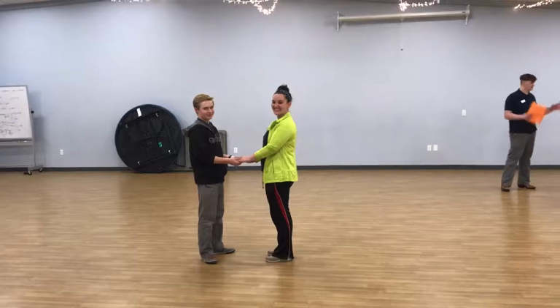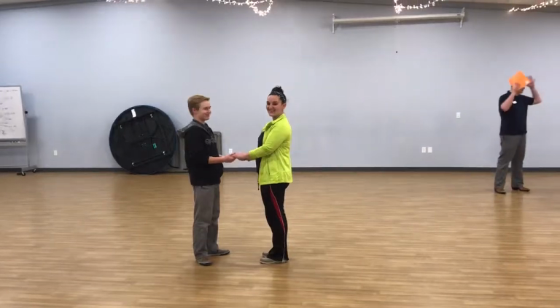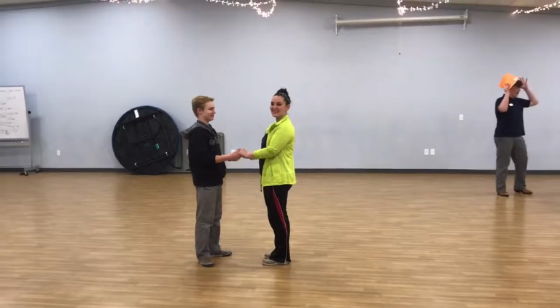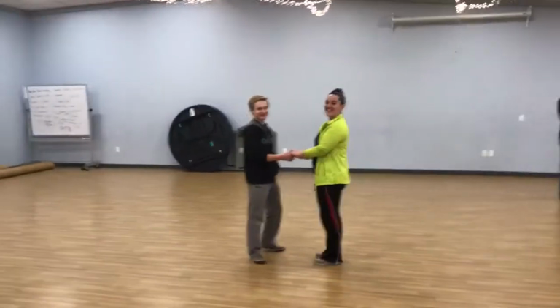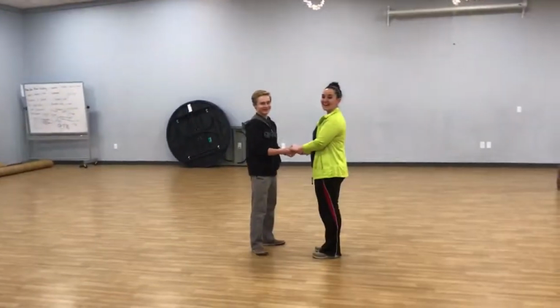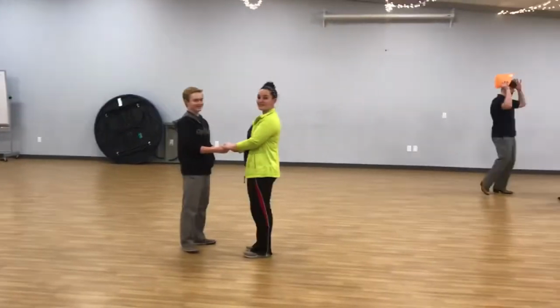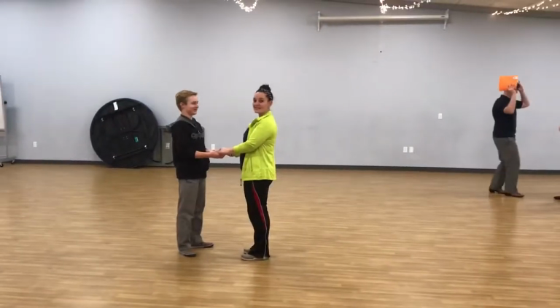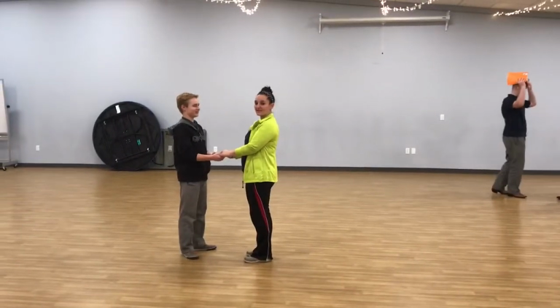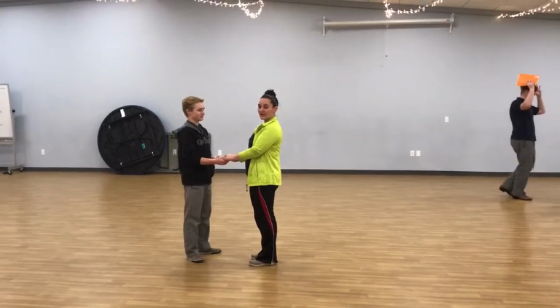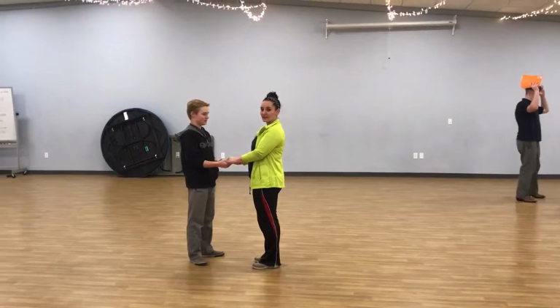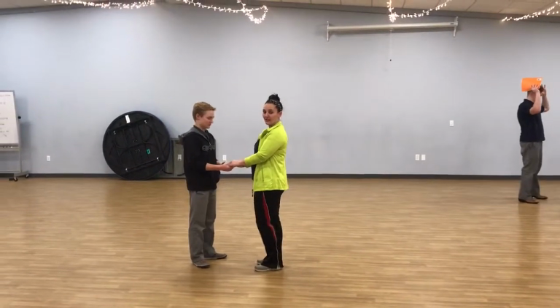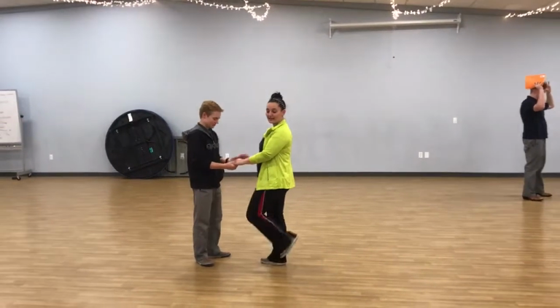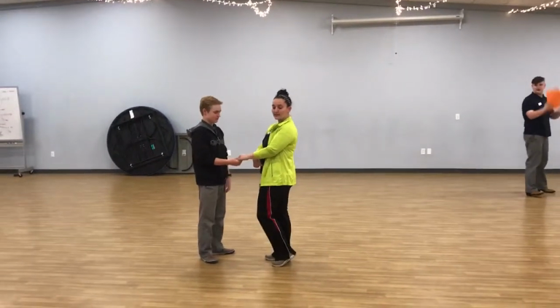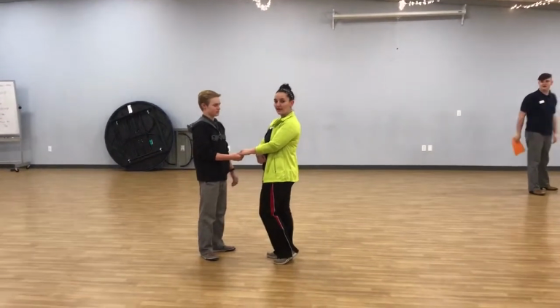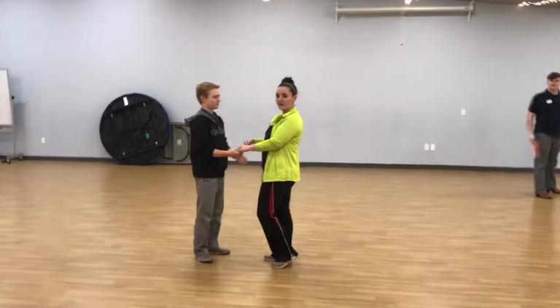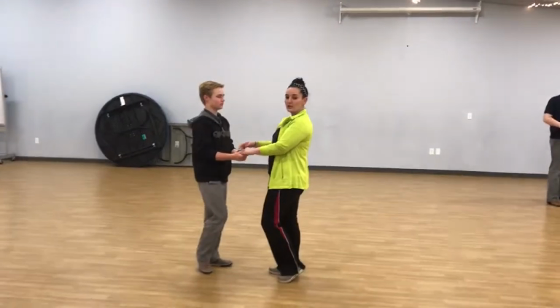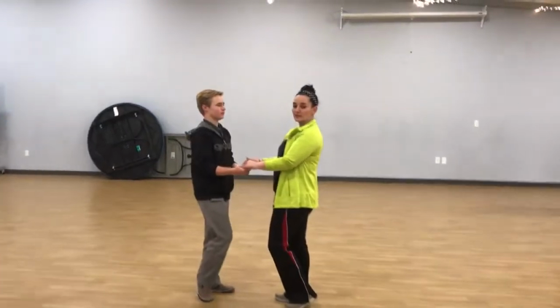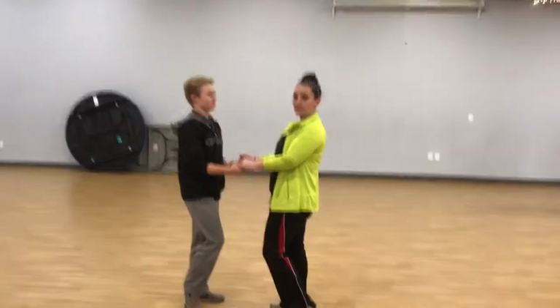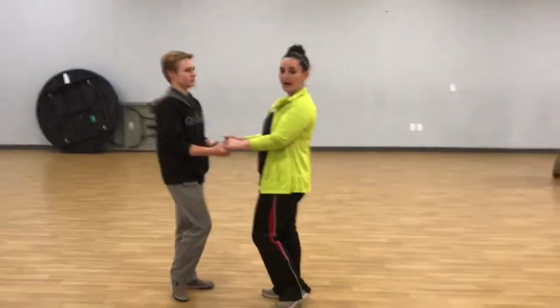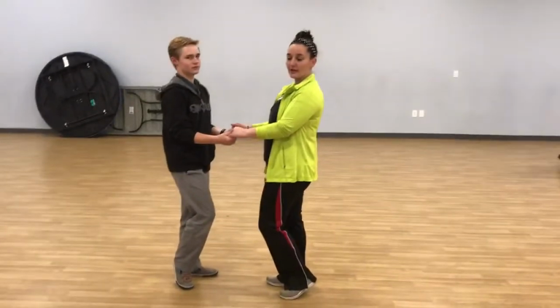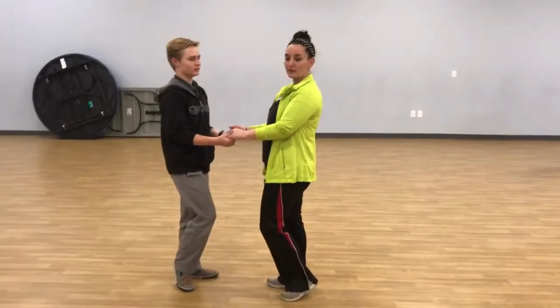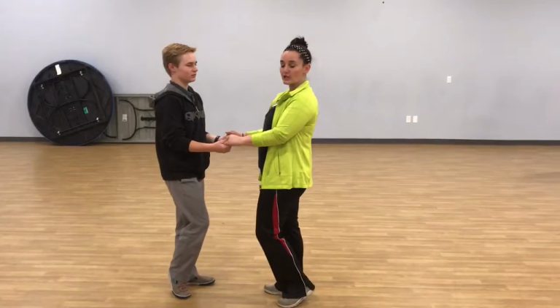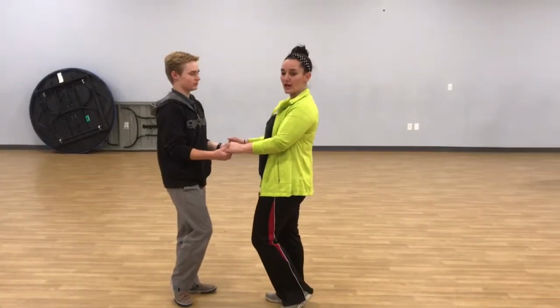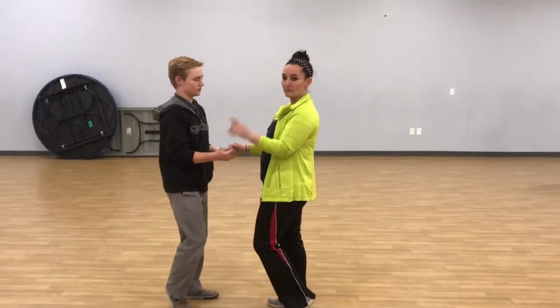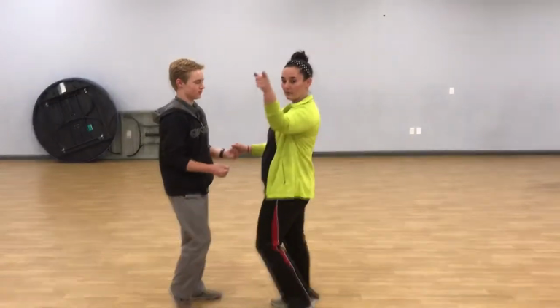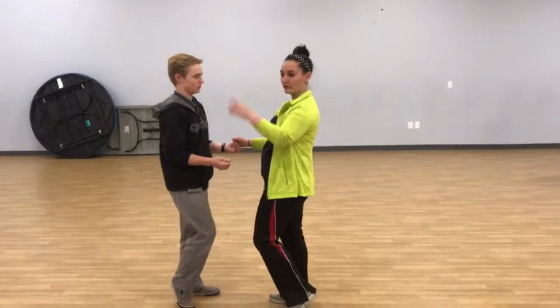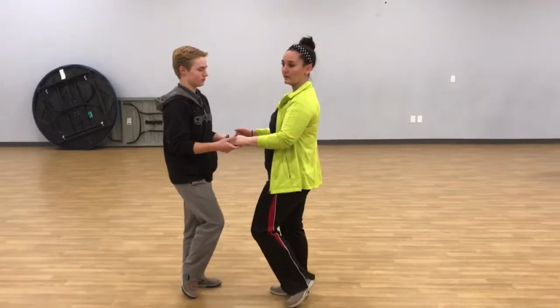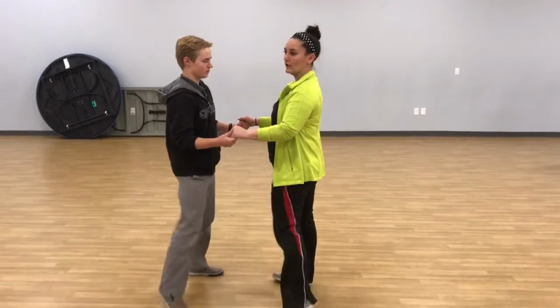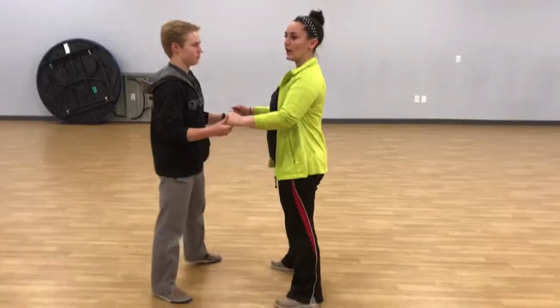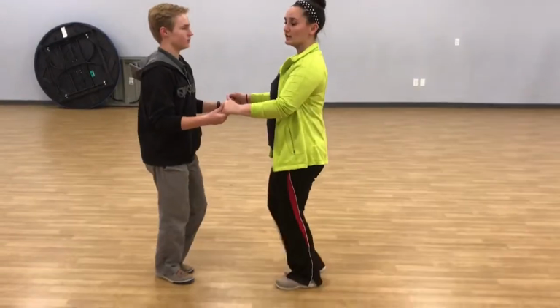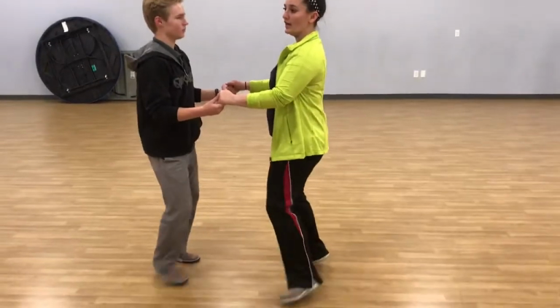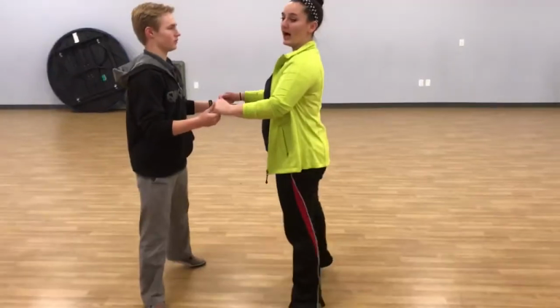Okay, so this is the 7th and 8th grade clinic. Ladies start with their left foot, gentlemen start with their right foot. And we do a cha-cha-cha moving forward. We go cha-cha-cha.